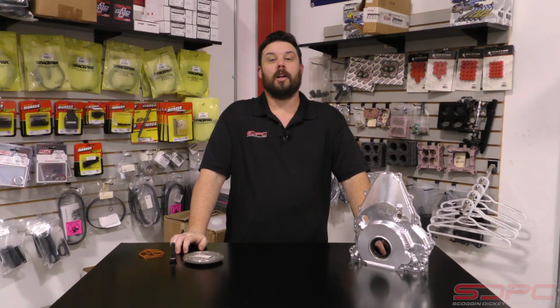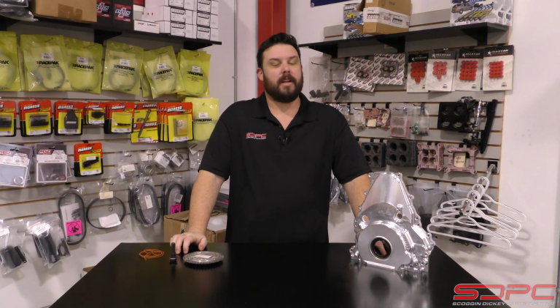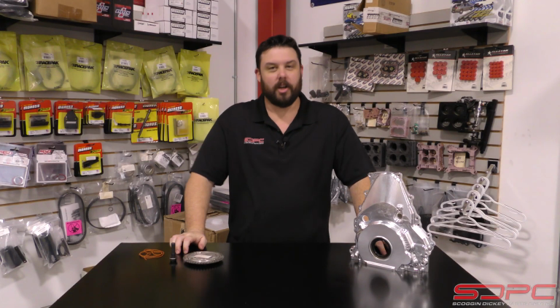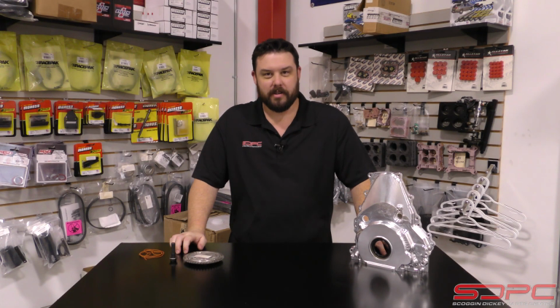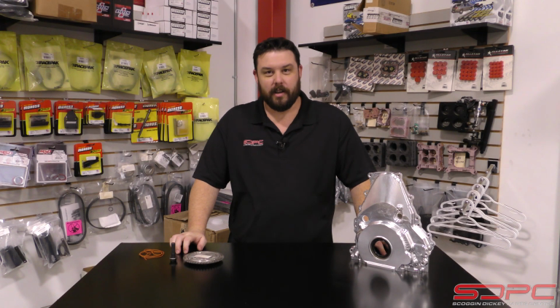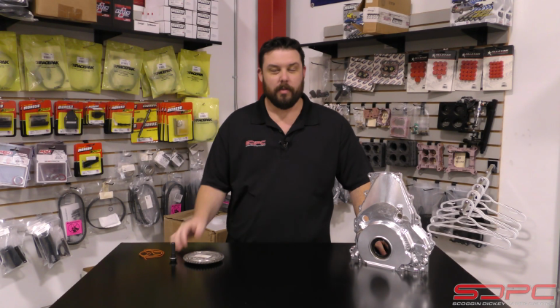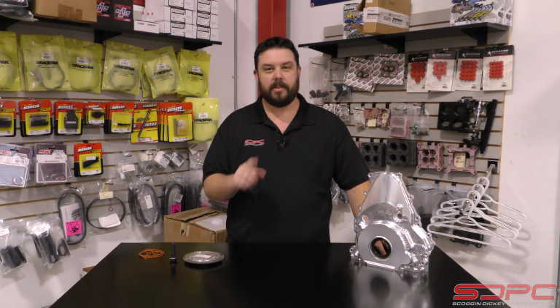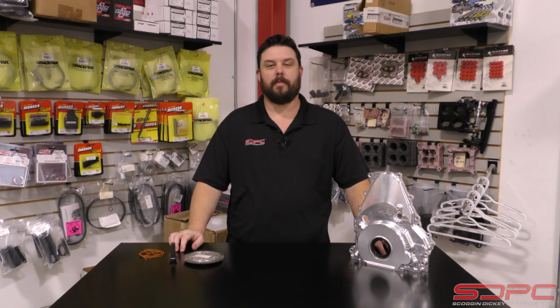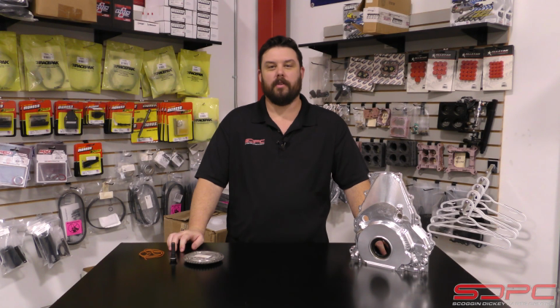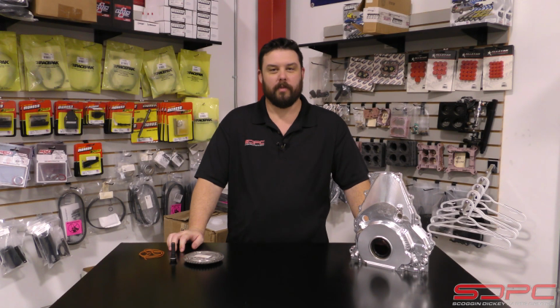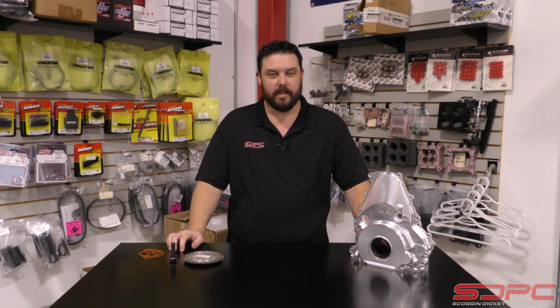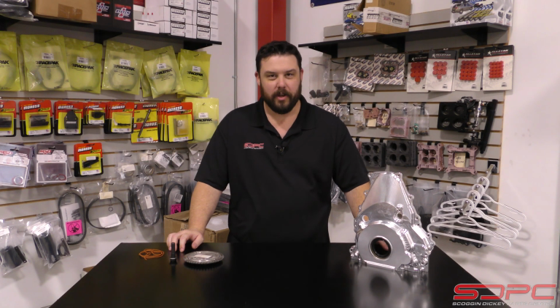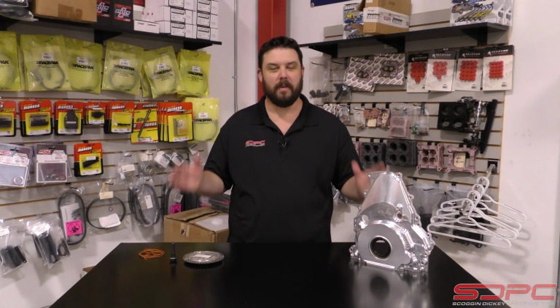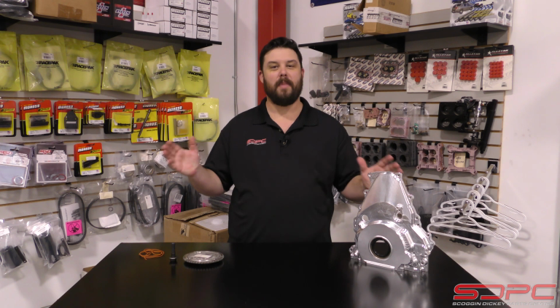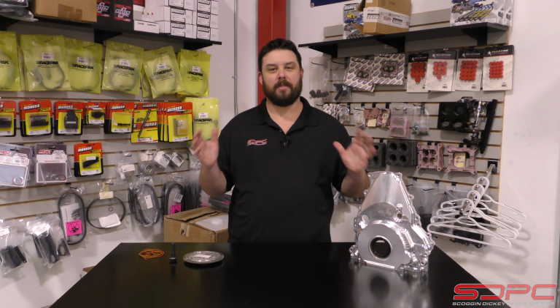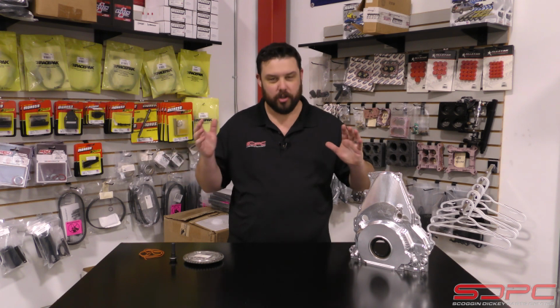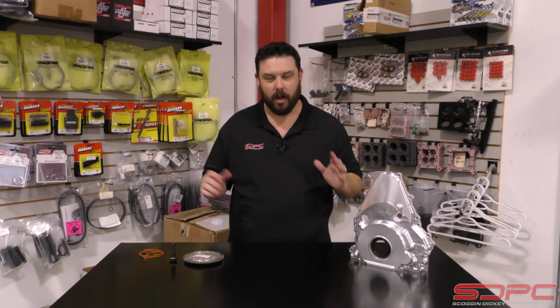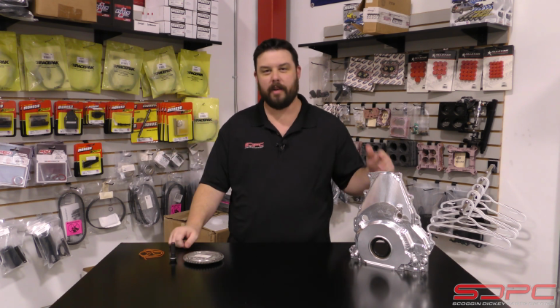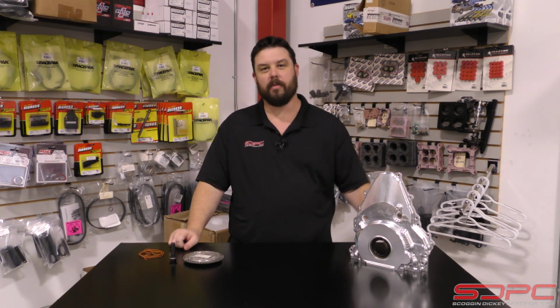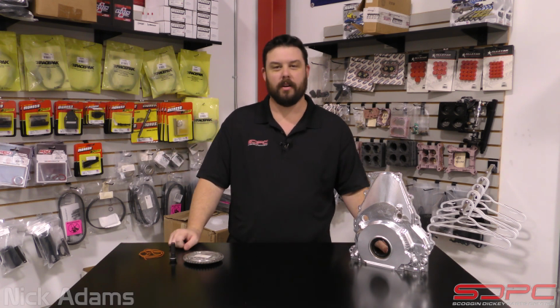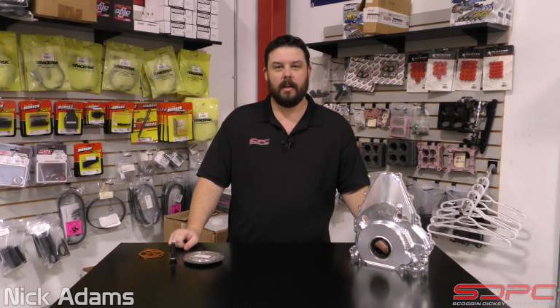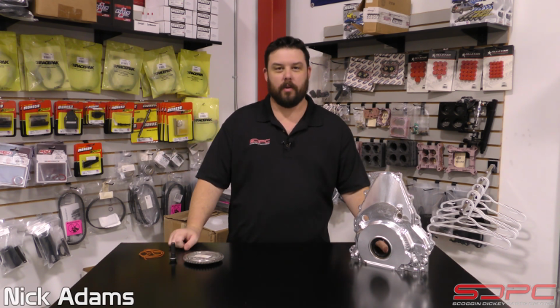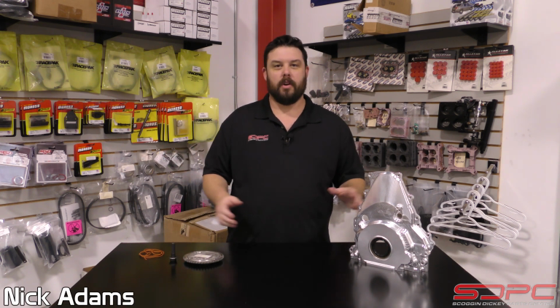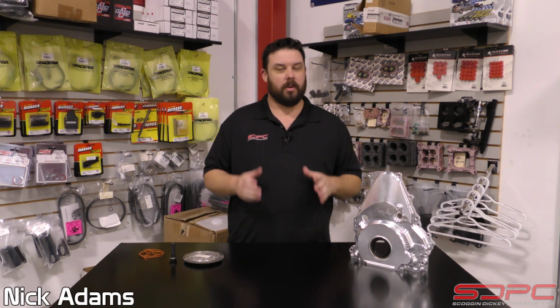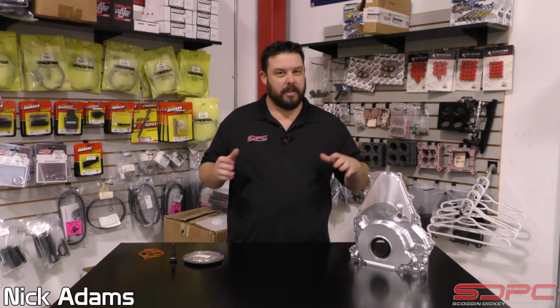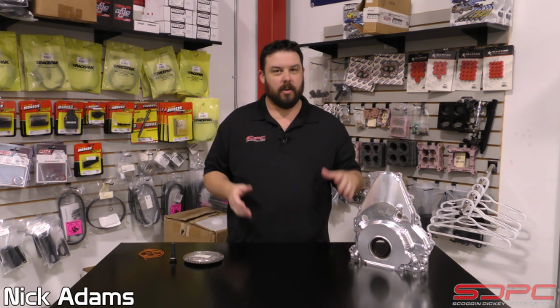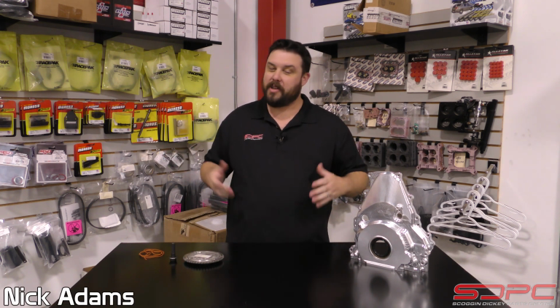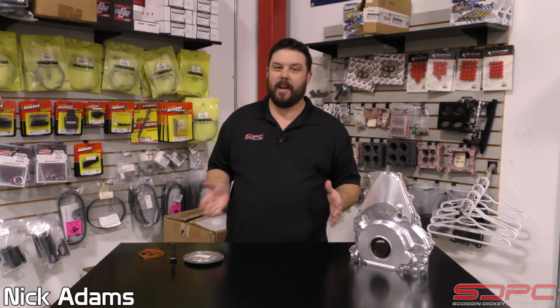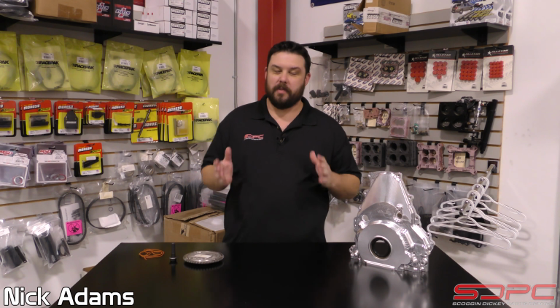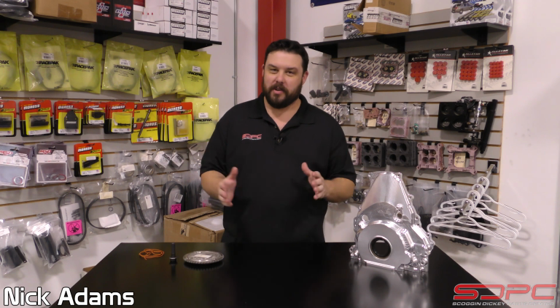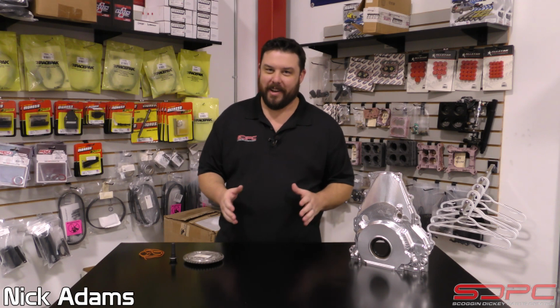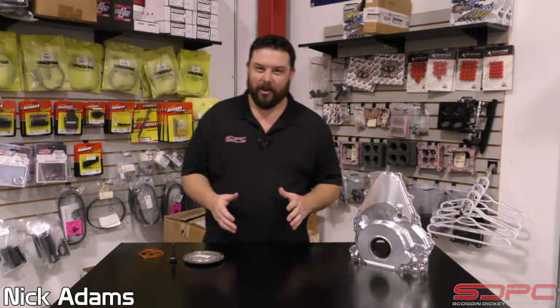Hello everybody, Nick over here at Skog & Dickey. We appreciate you stopping by for another one of our weekly tech videos. We're finally back after our short holiday break over the winter, and we're starting off this year the best we can with as many parts as we can get a hold of.